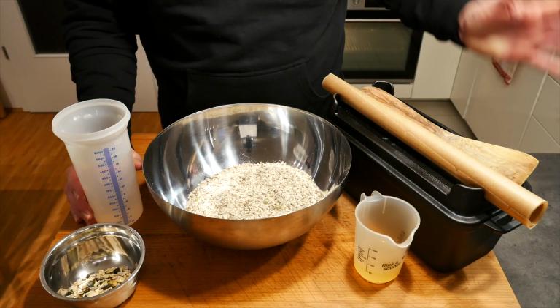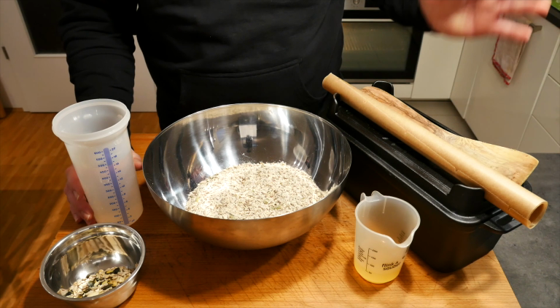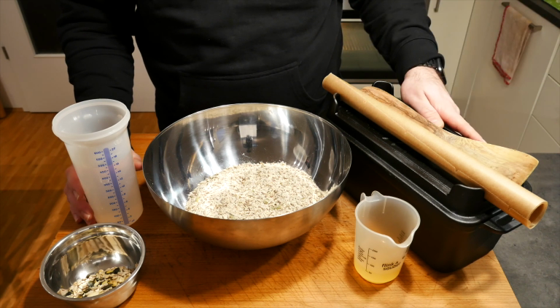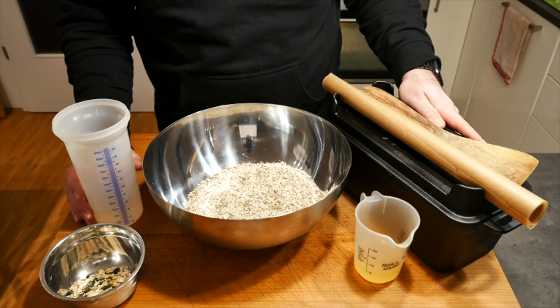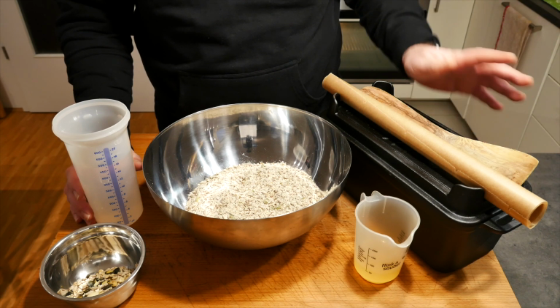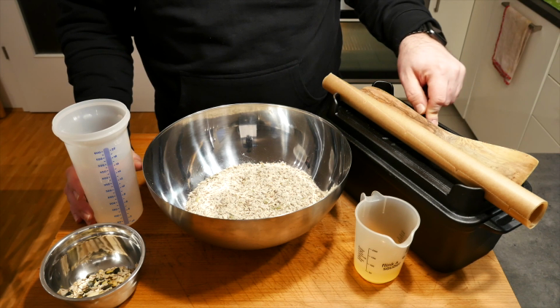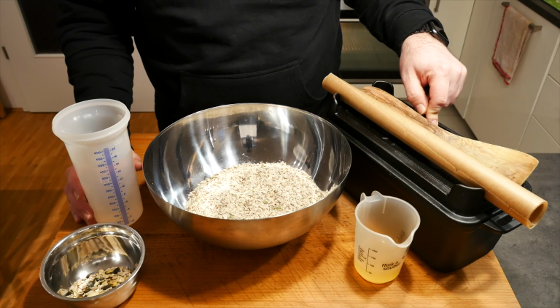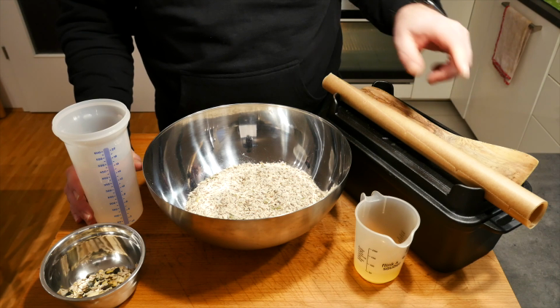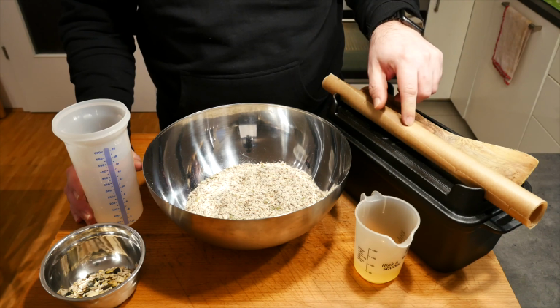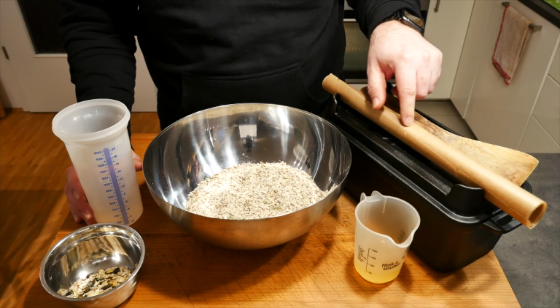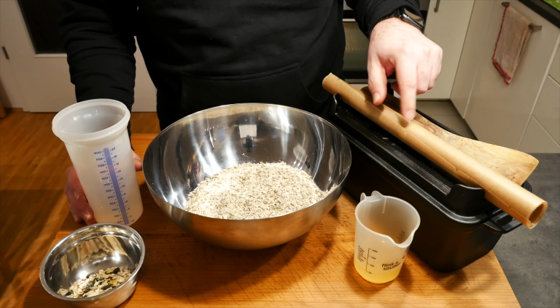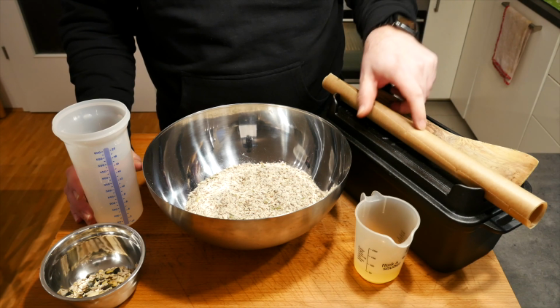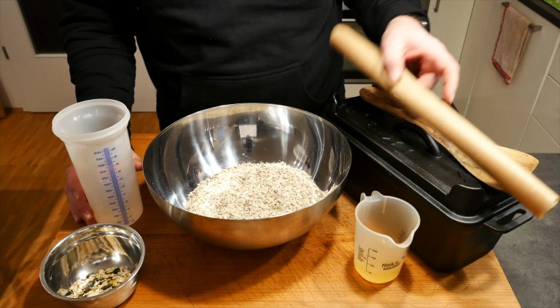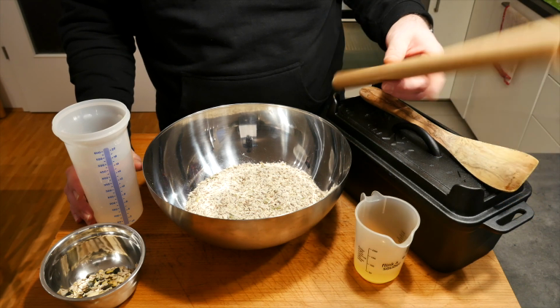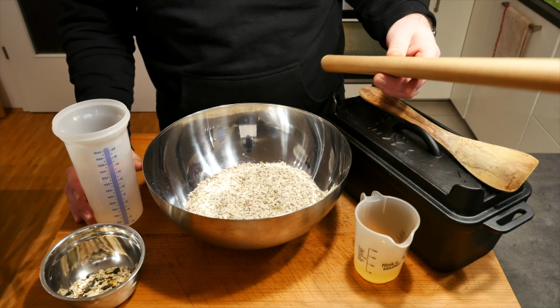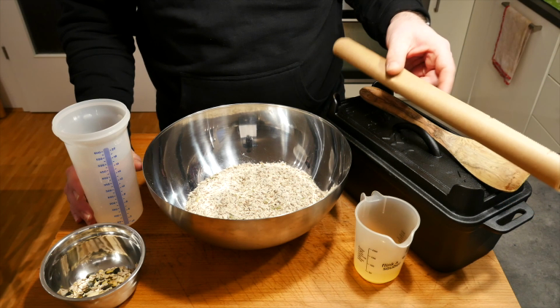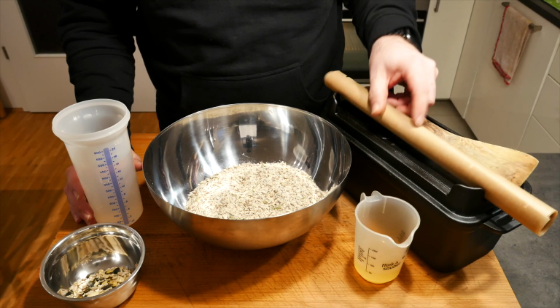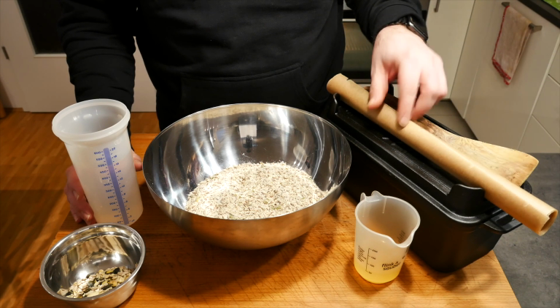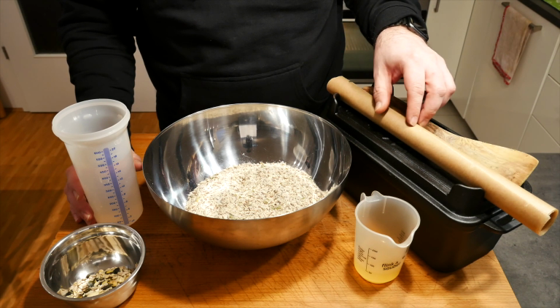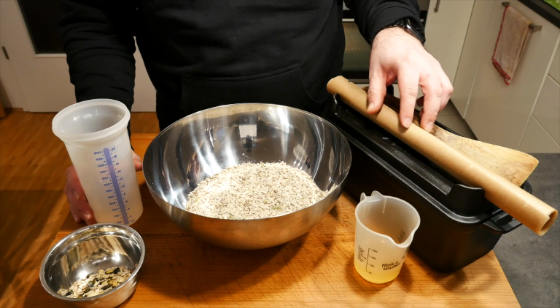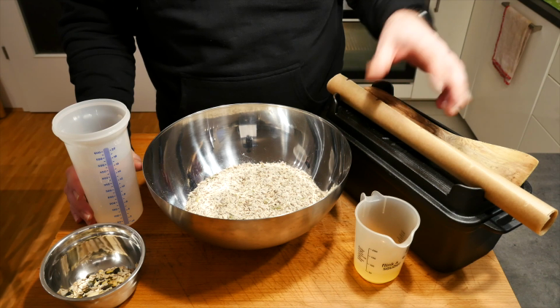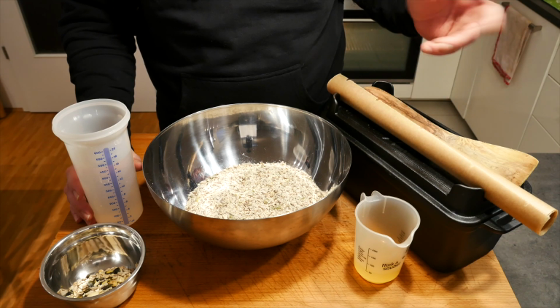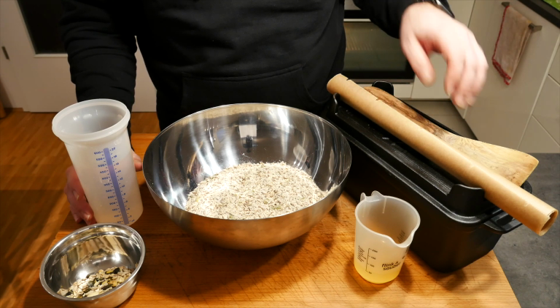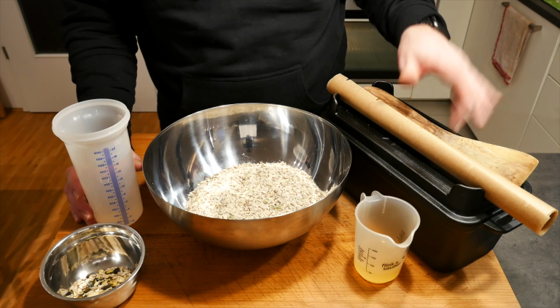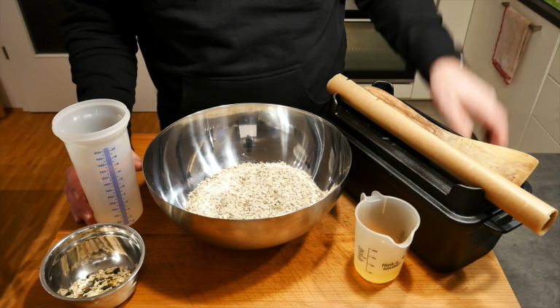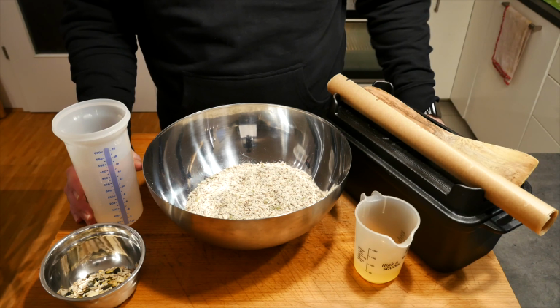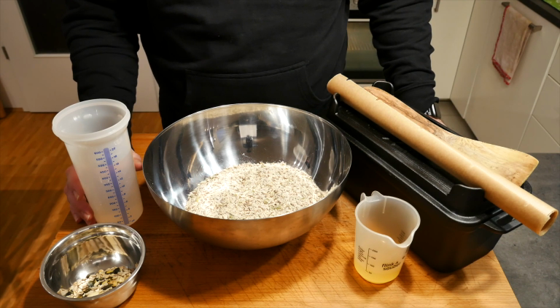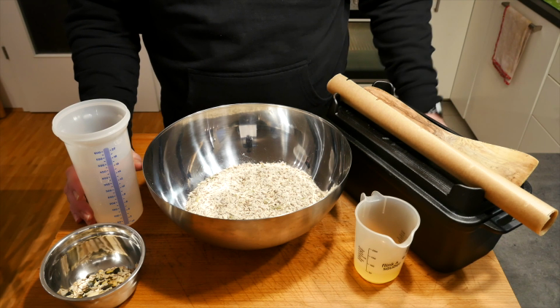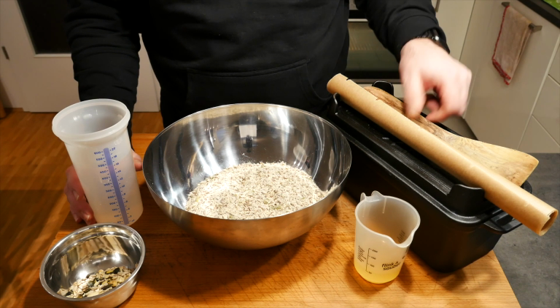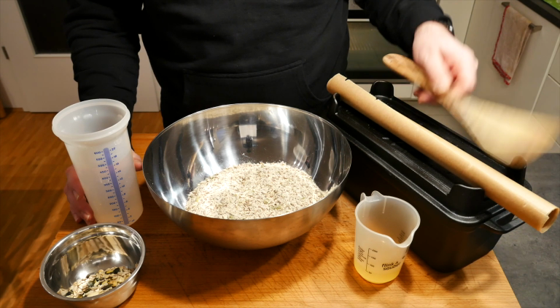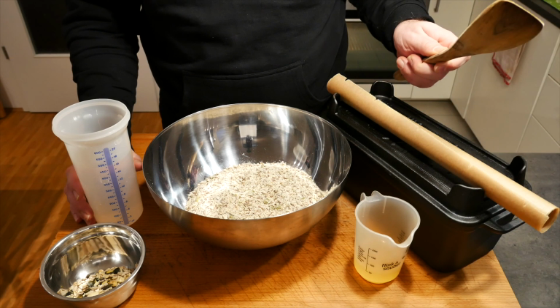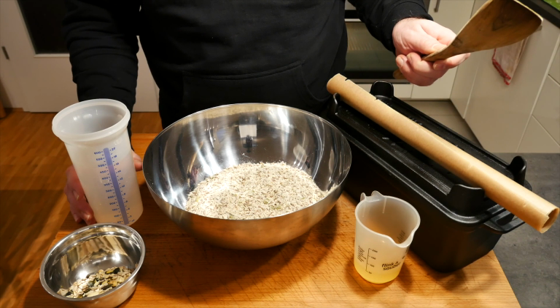You also need 480 milliliters of water that we still have to boil. You need a bread baking form, preferably with a lid. I like to use one of those oven baking papers just because I don't want to mess up my Dutch oven too much, and you need a spoon.